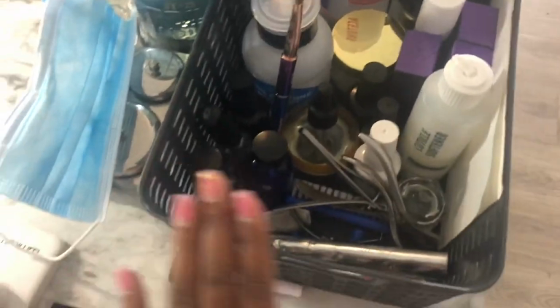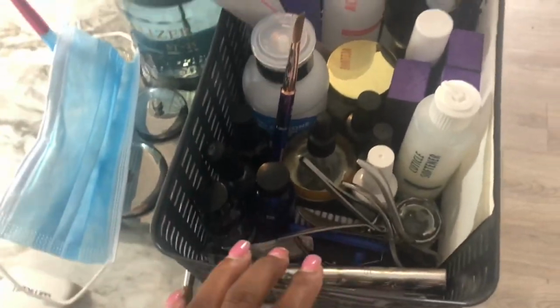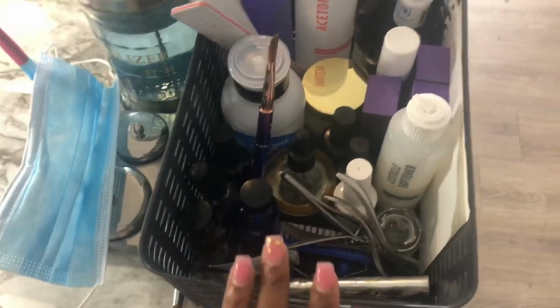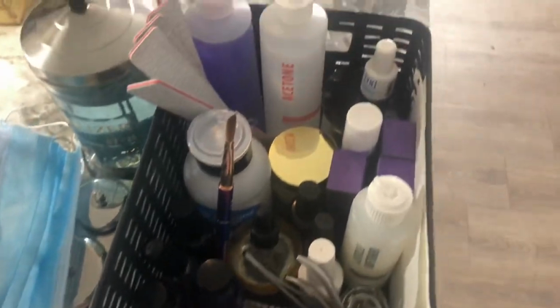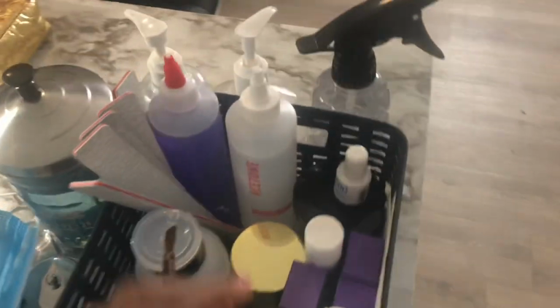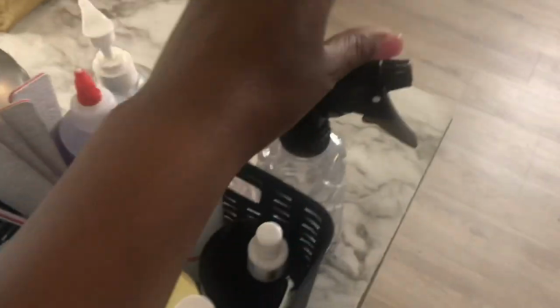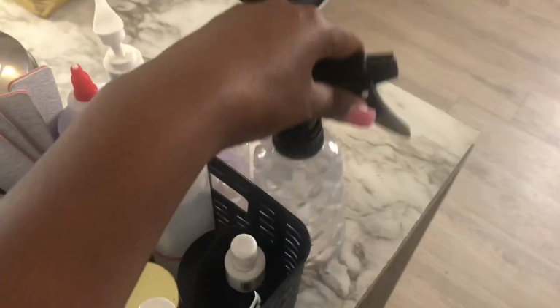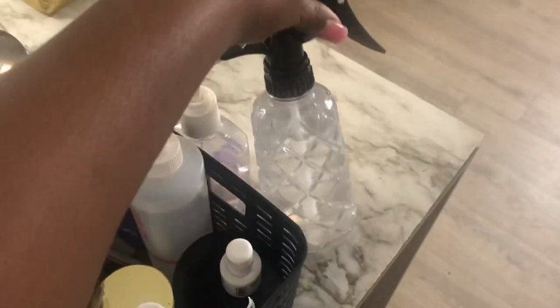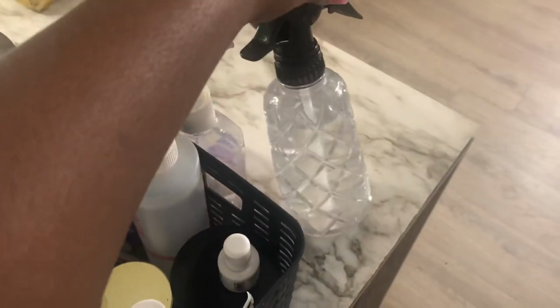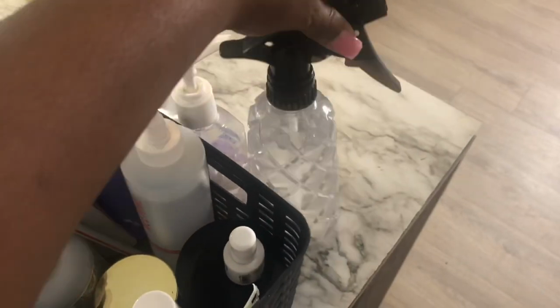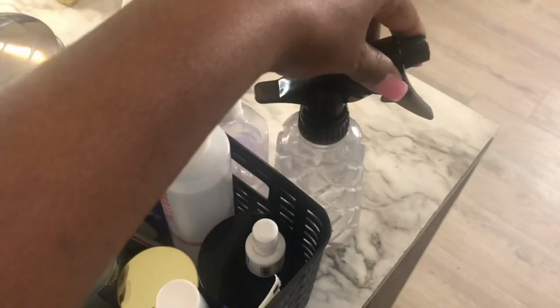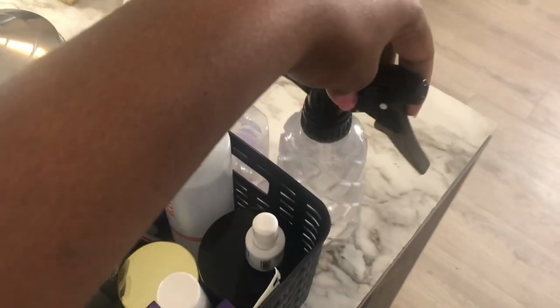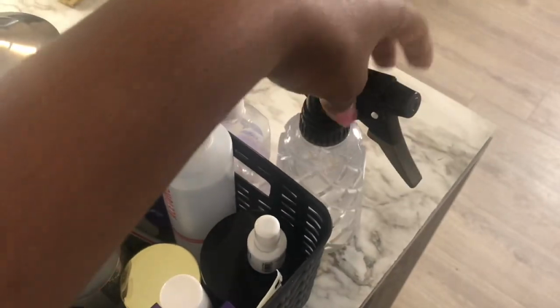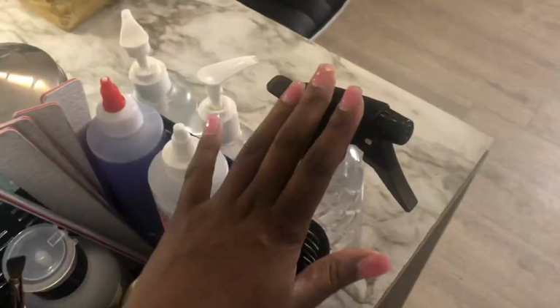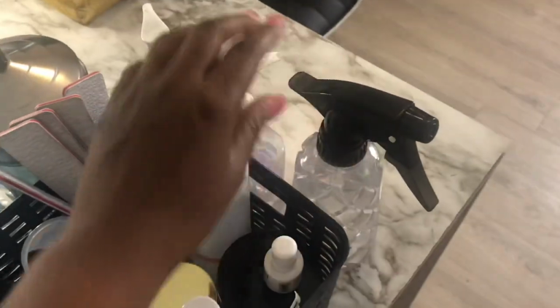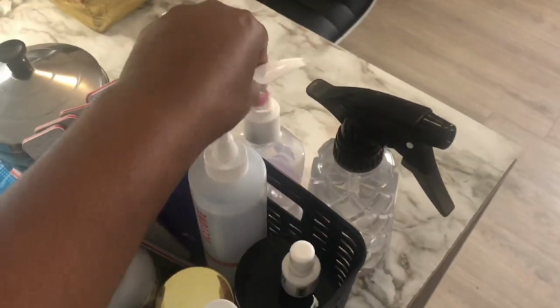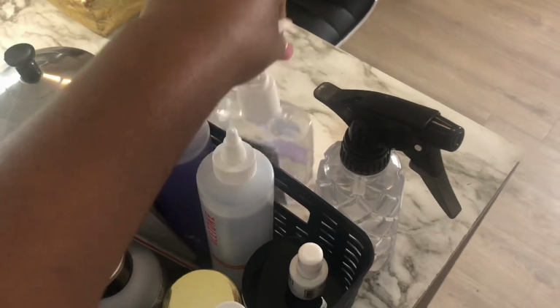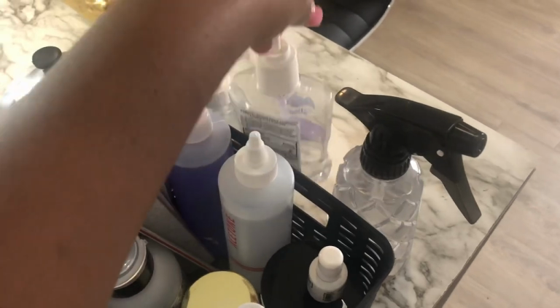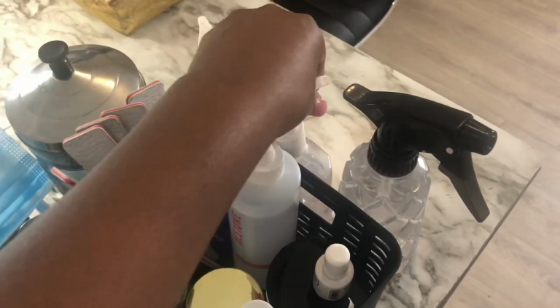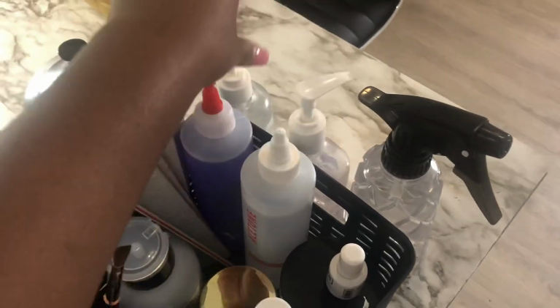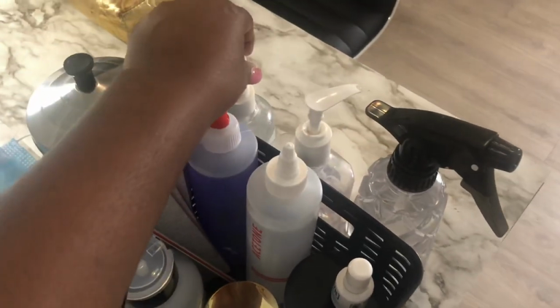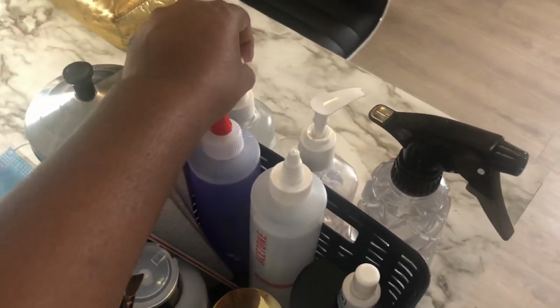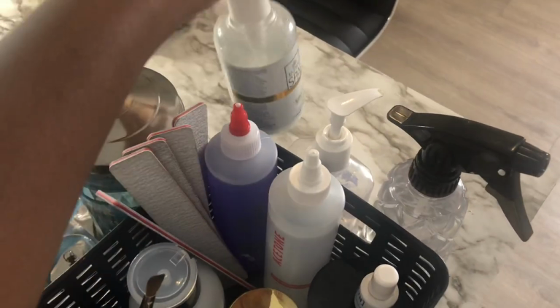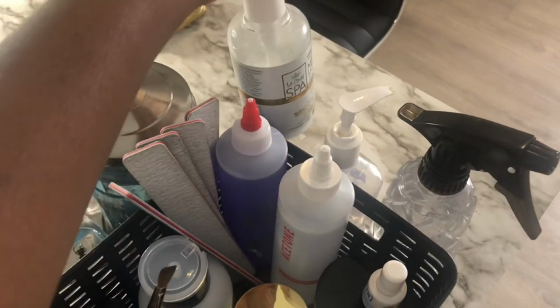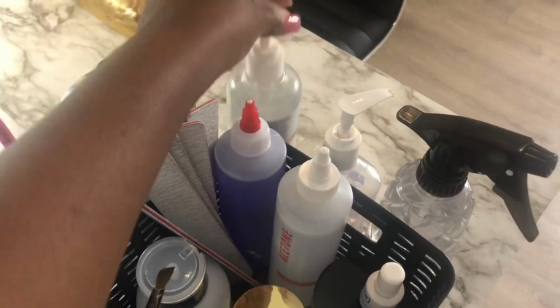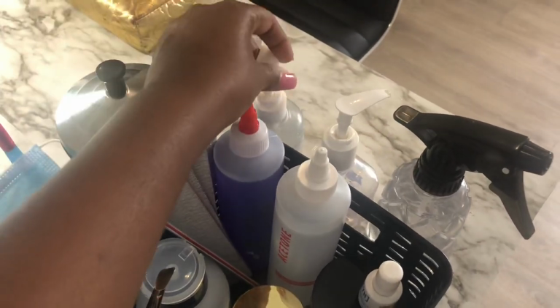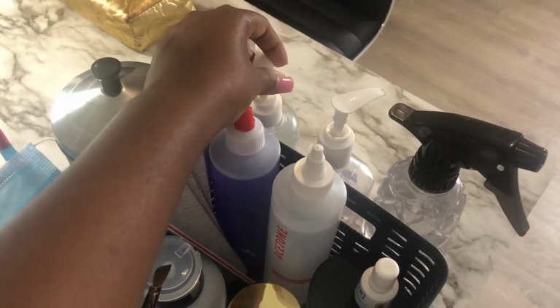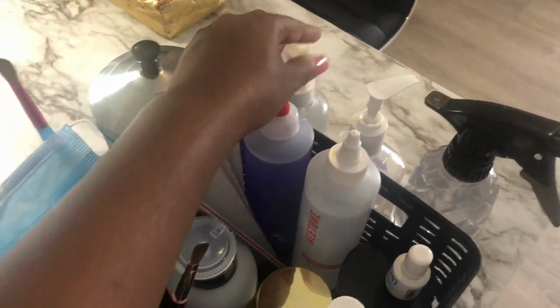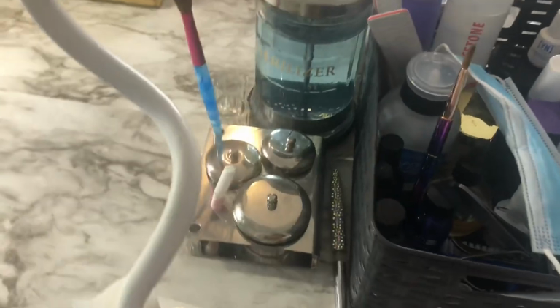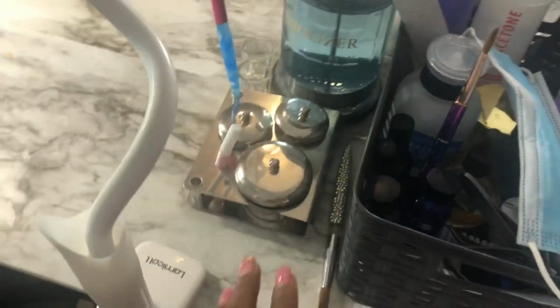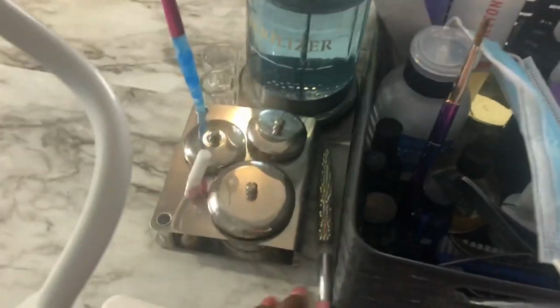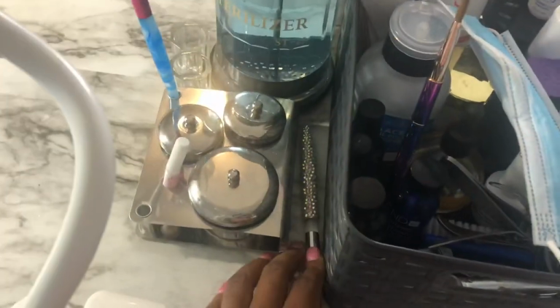Right here I just have some alcohol in a spray bottle so I can spray my client's hands, some Dermaxx hand sanitizer, and then some hand lotion.